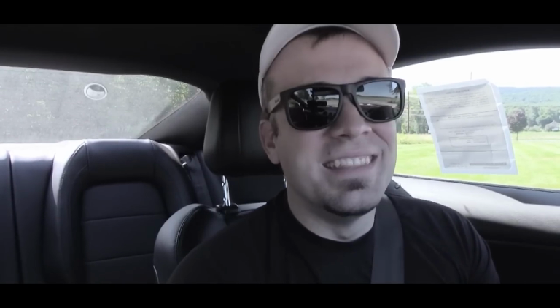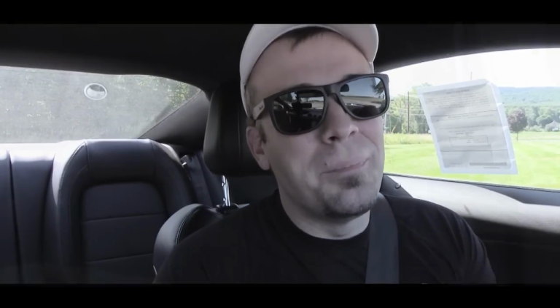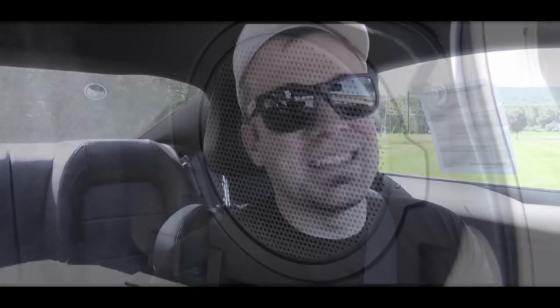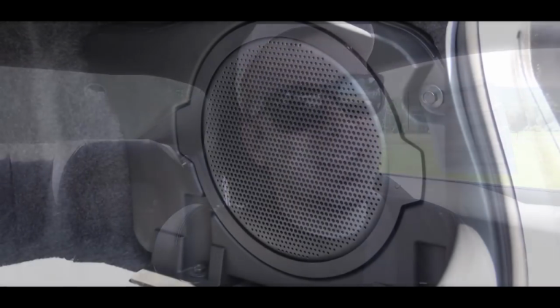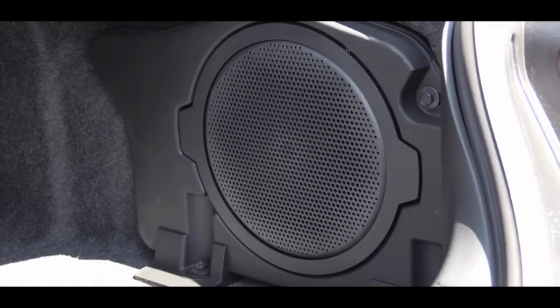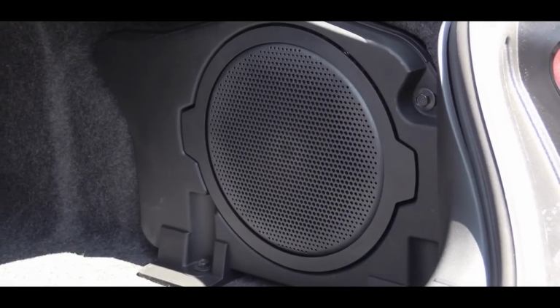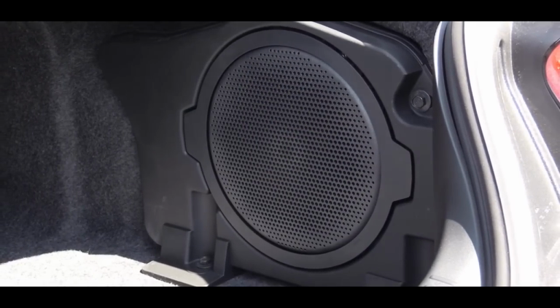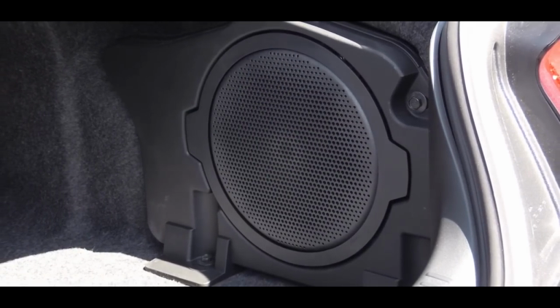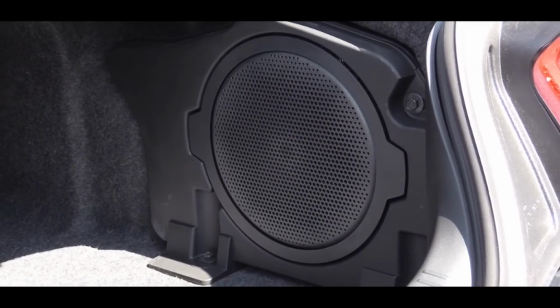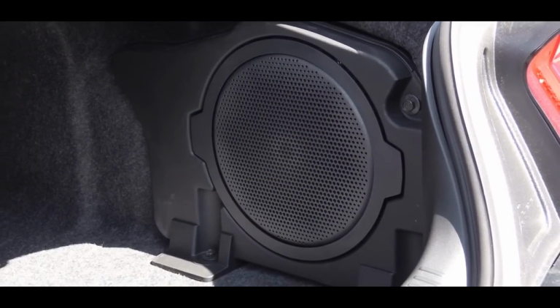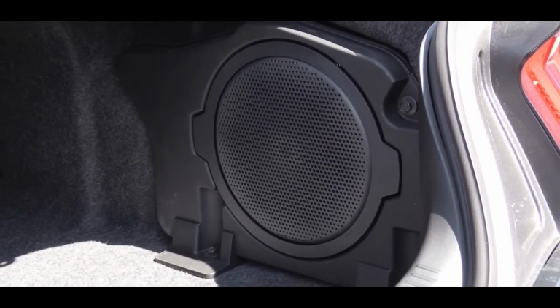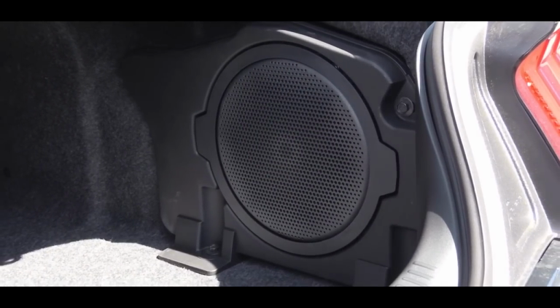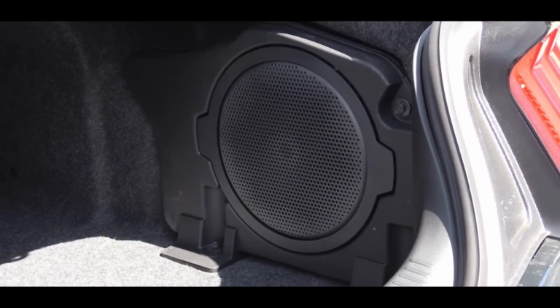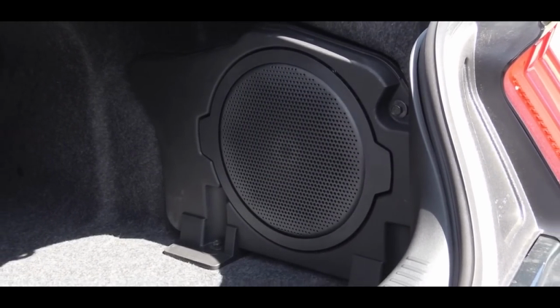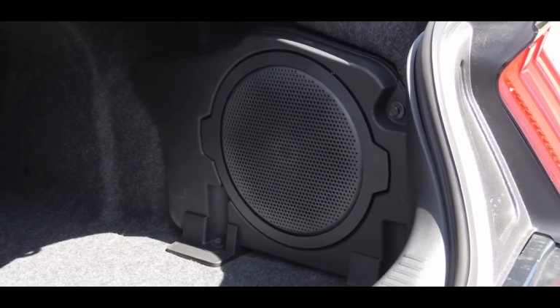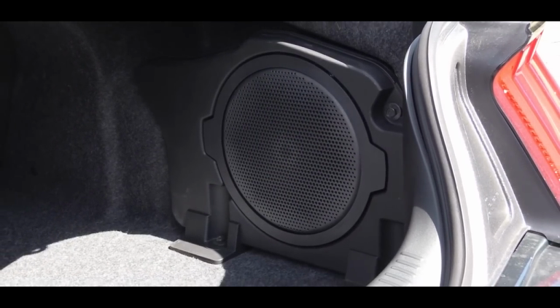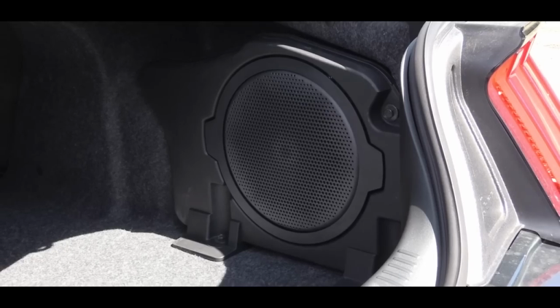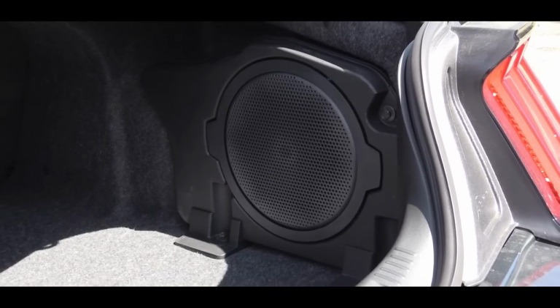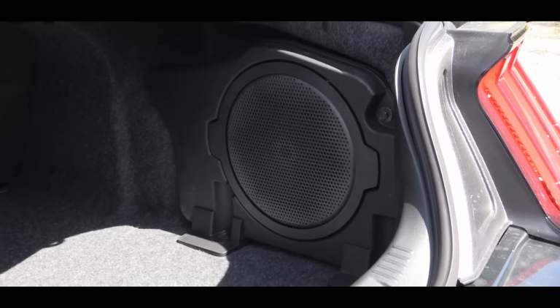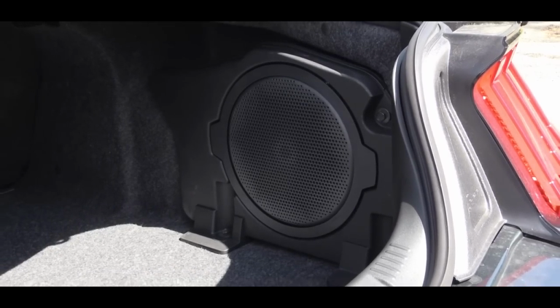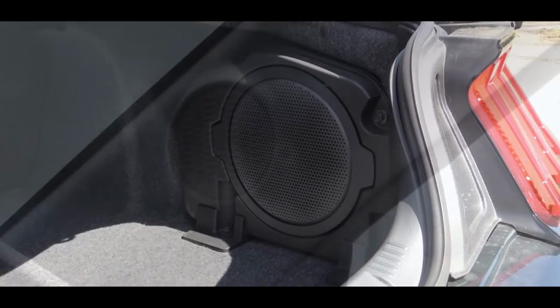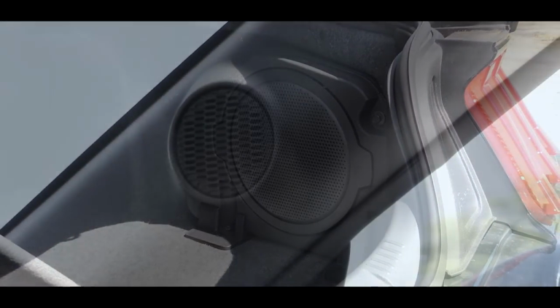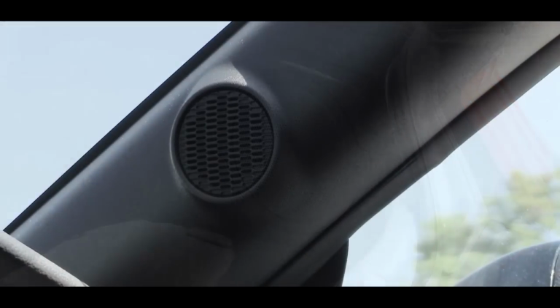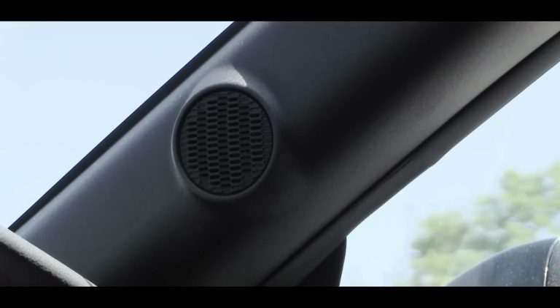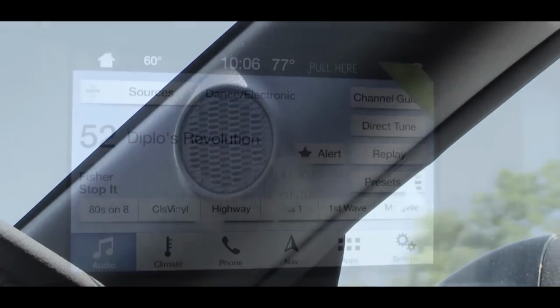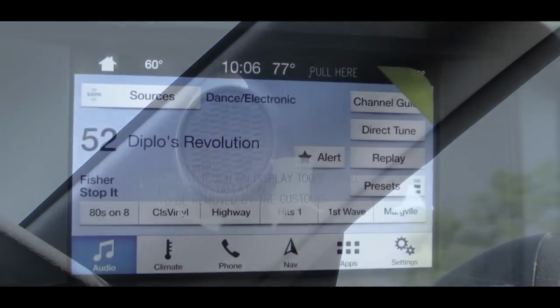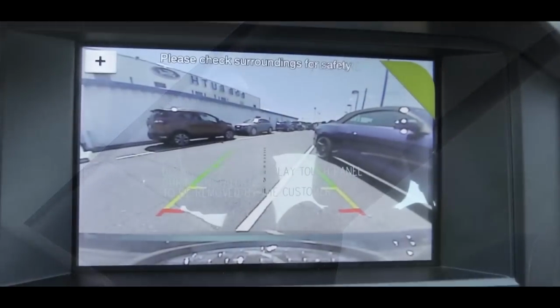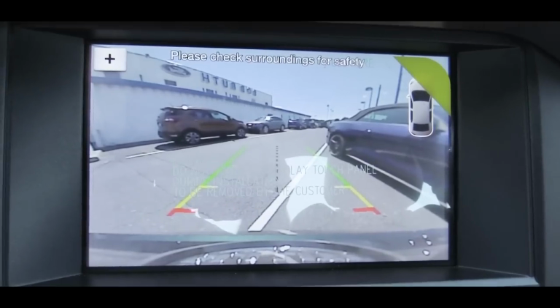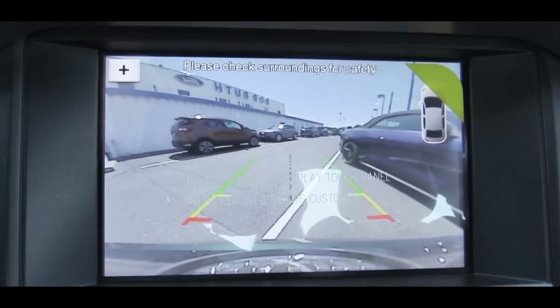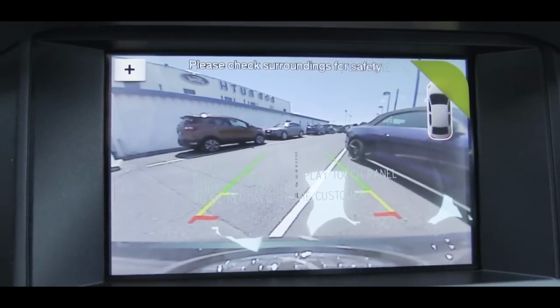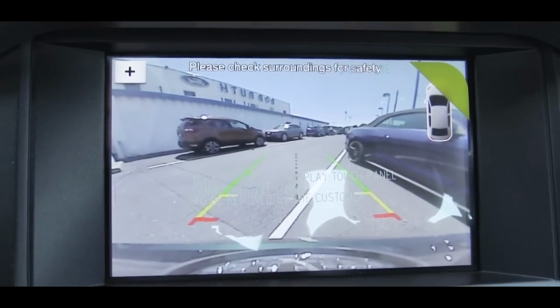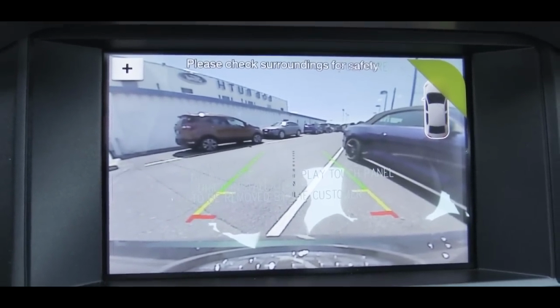The bass on that Bang & Olufsen system is ridiculous — a very noticeable difference compared to the regular nine-speaker sound system that Ford puts out. Bang & Olufsen, well done.